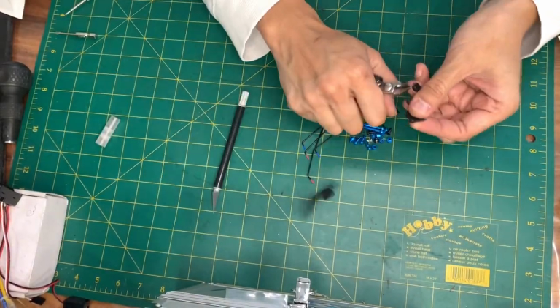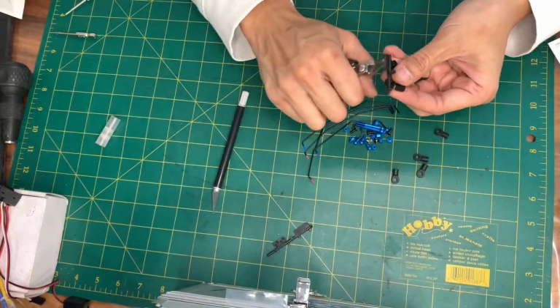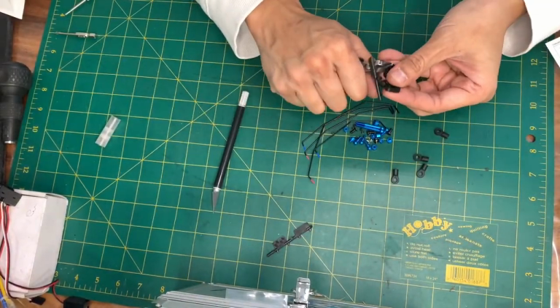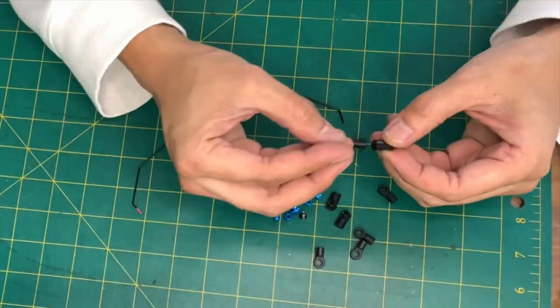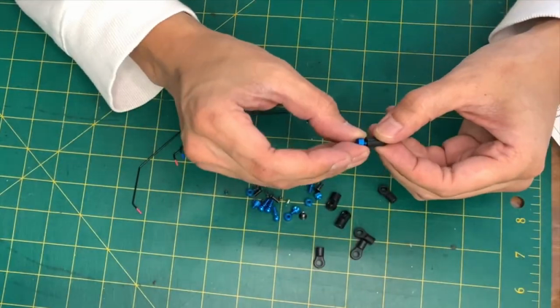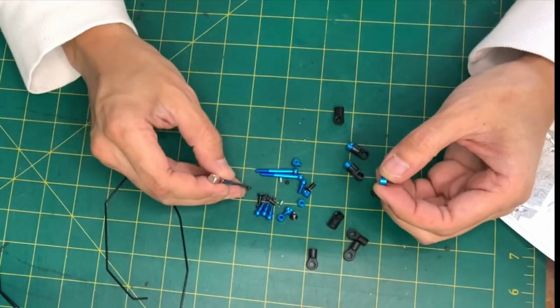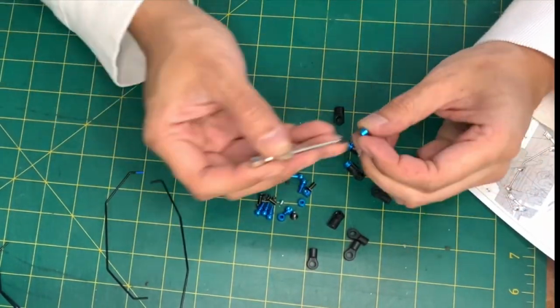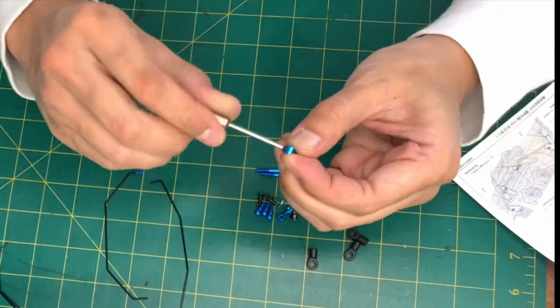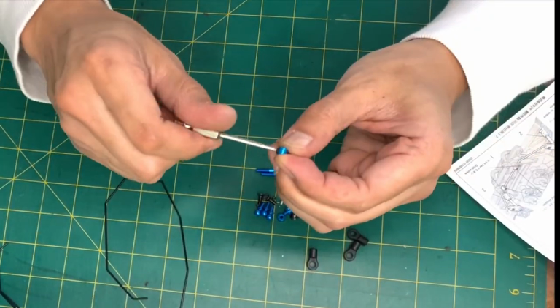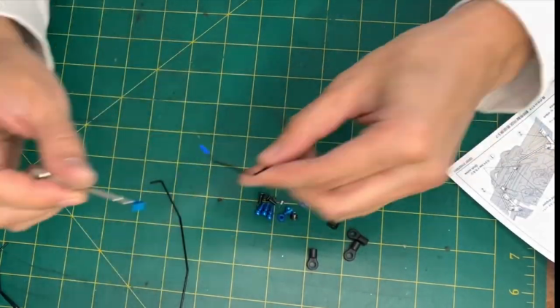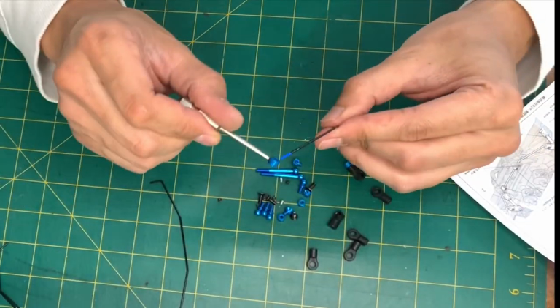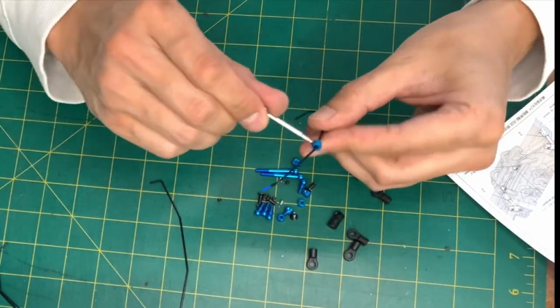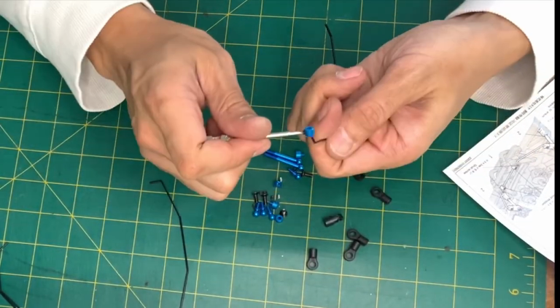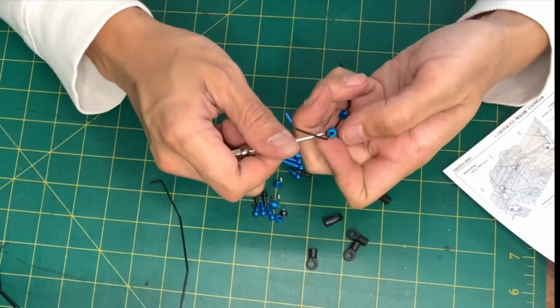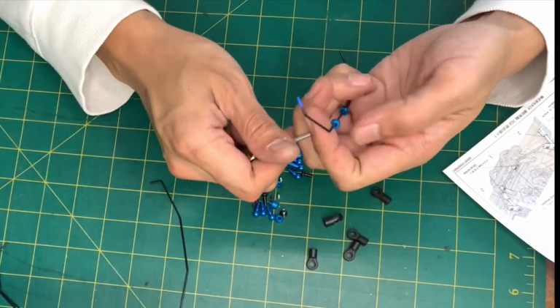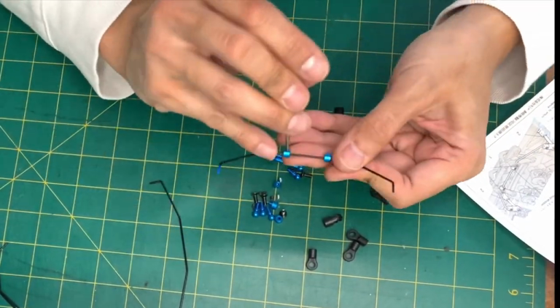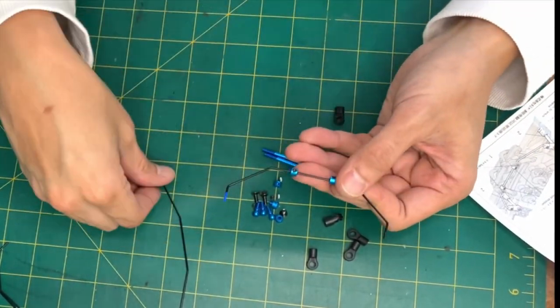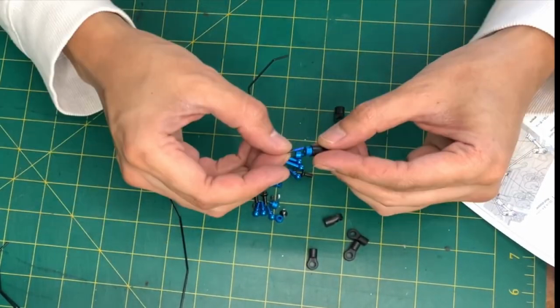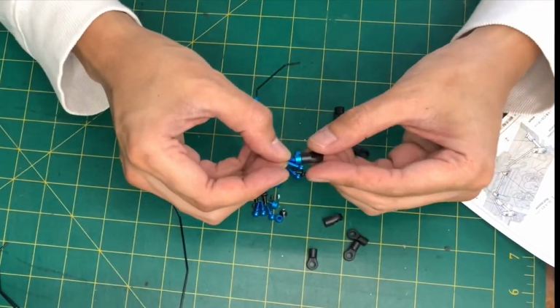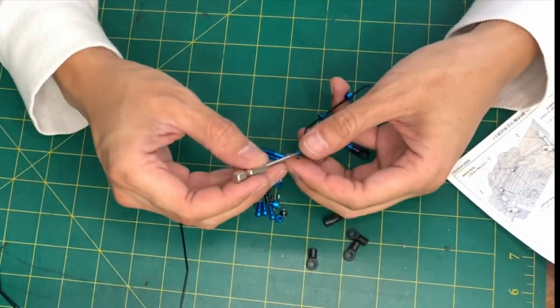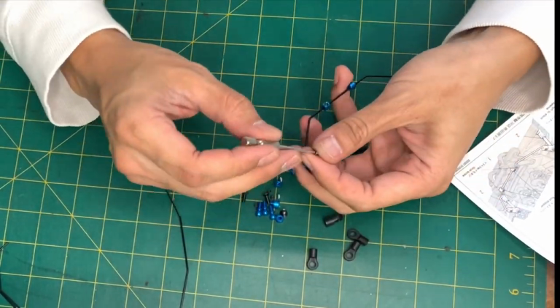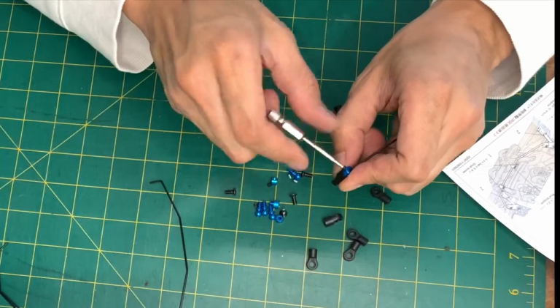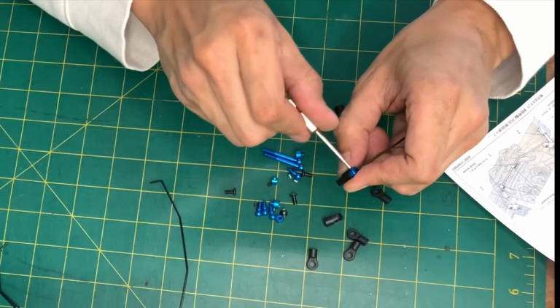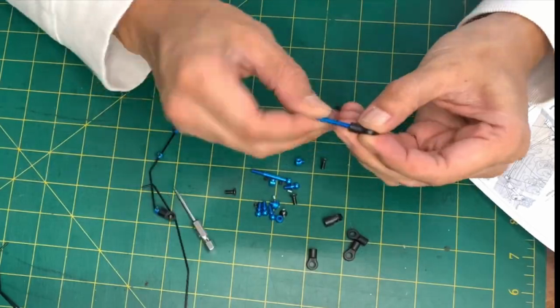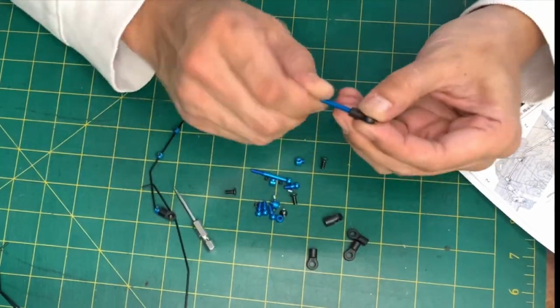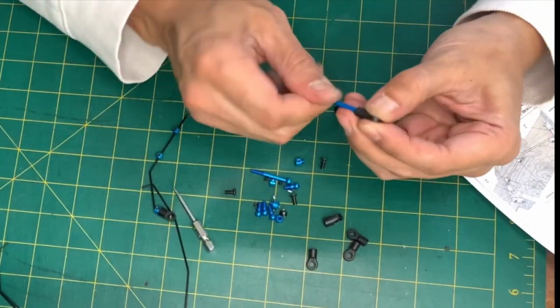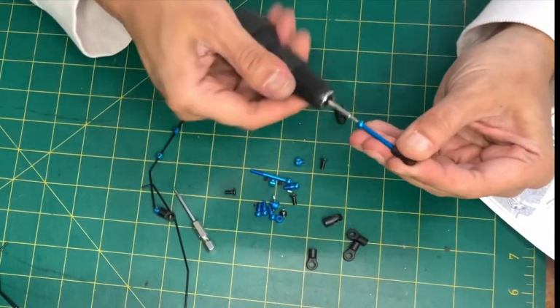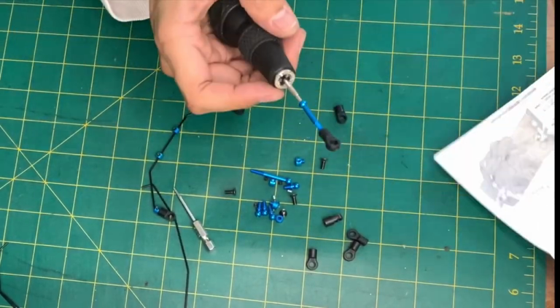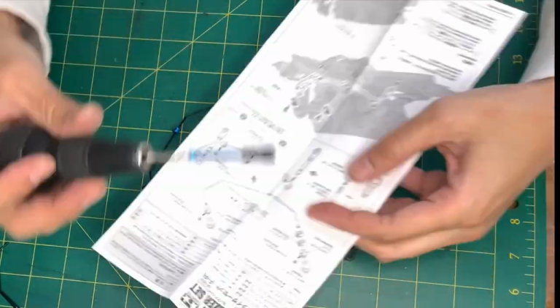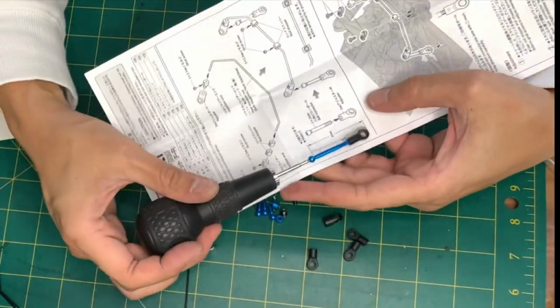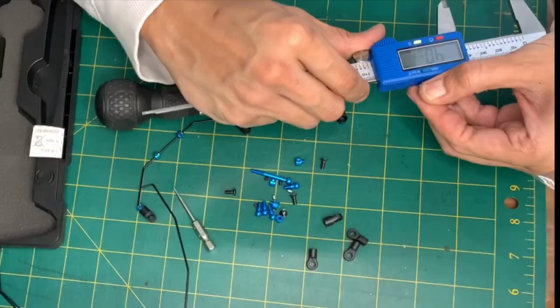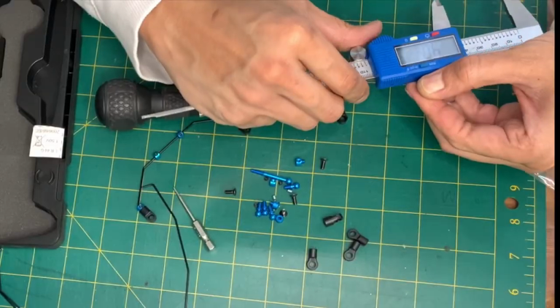Sway or anti-sway bars, also known as anti-roll bars, are just that — they are designed to control, in a measured amount, how much sway or roll a vehicle will experience.